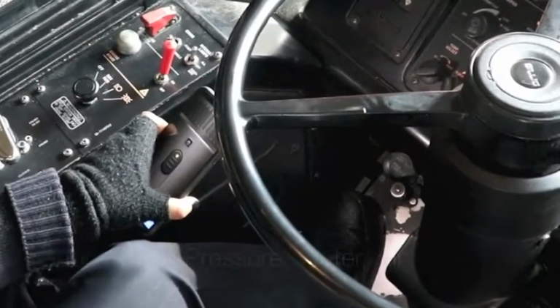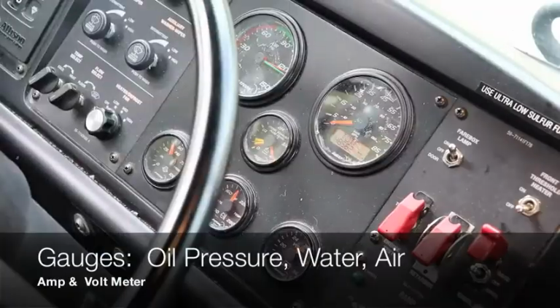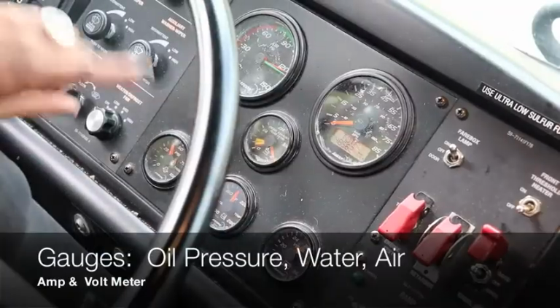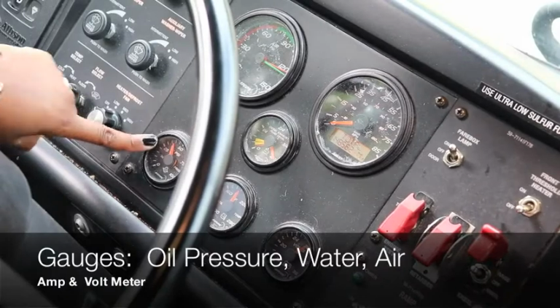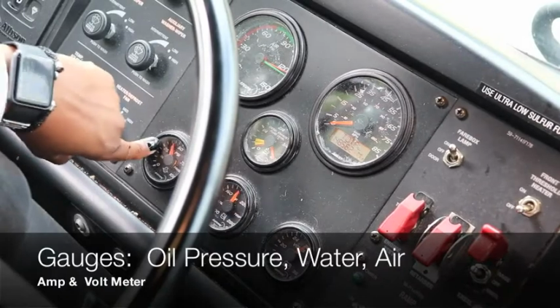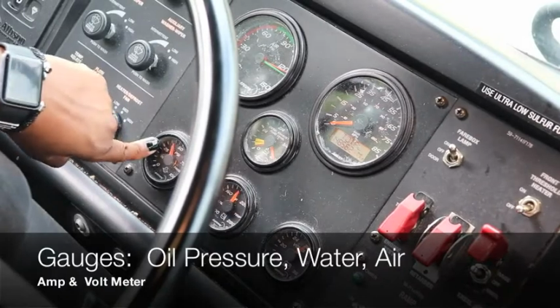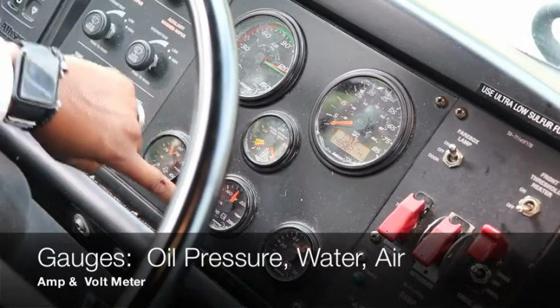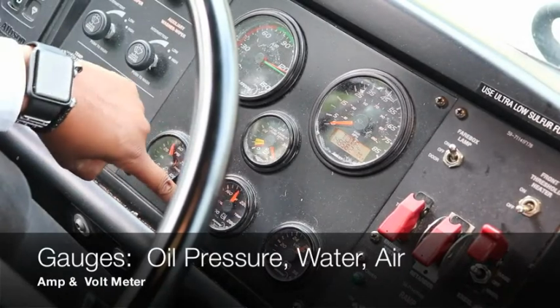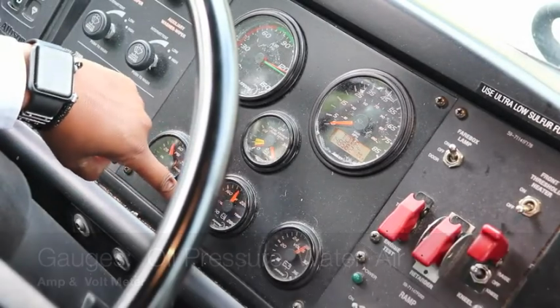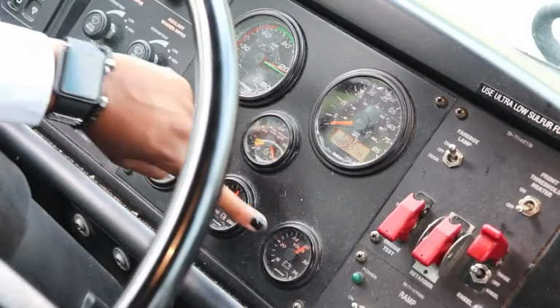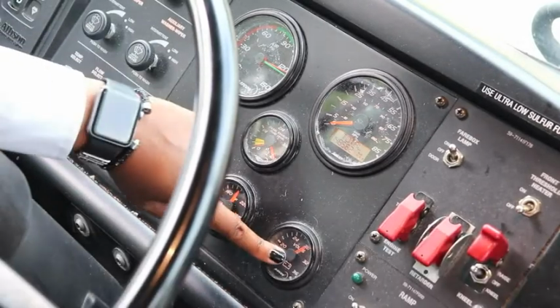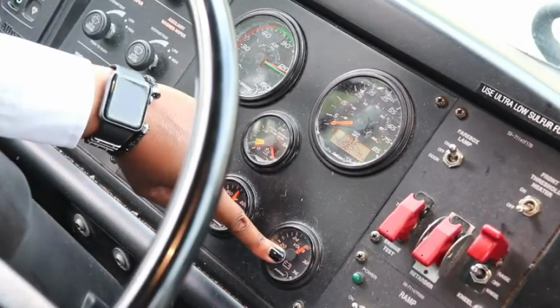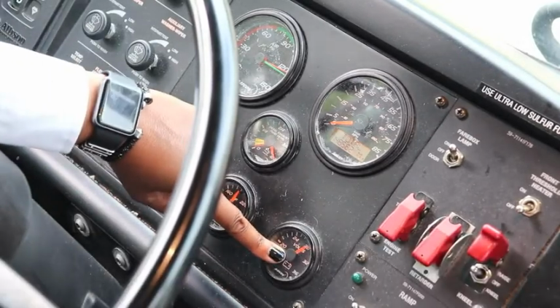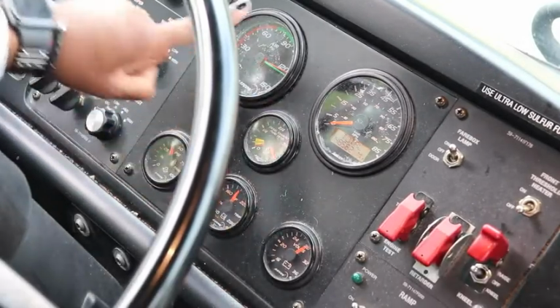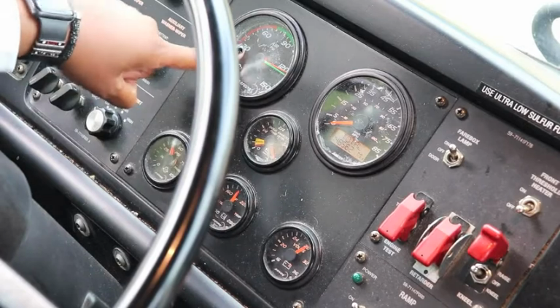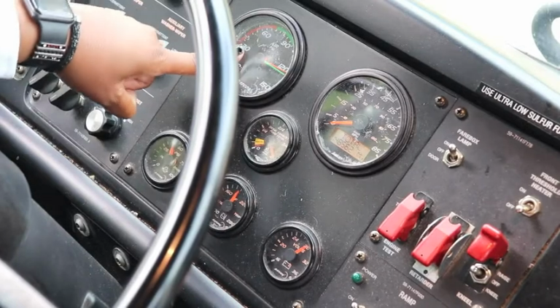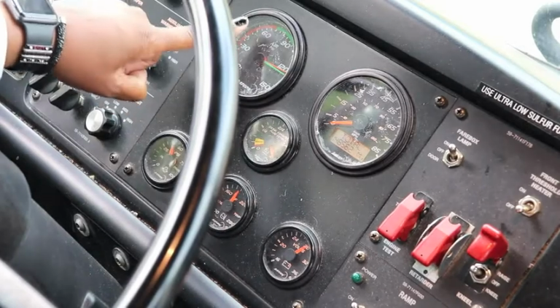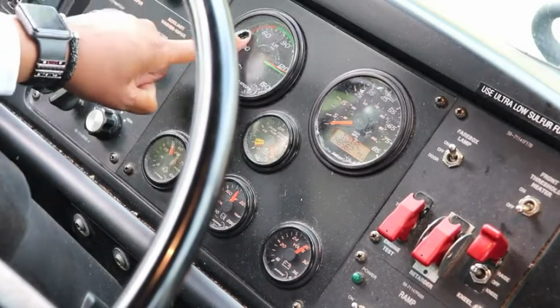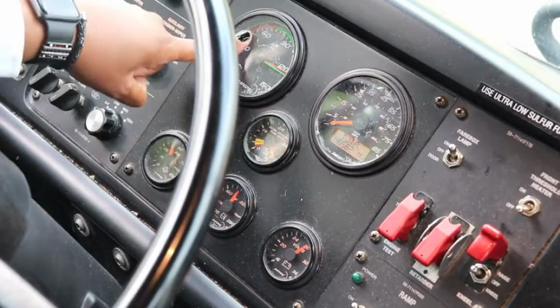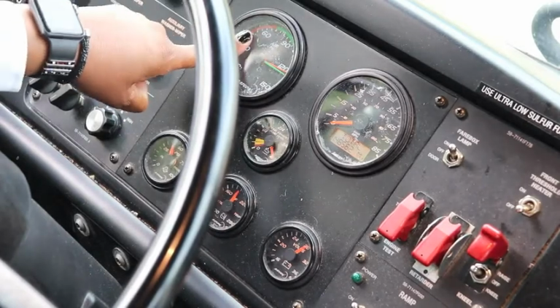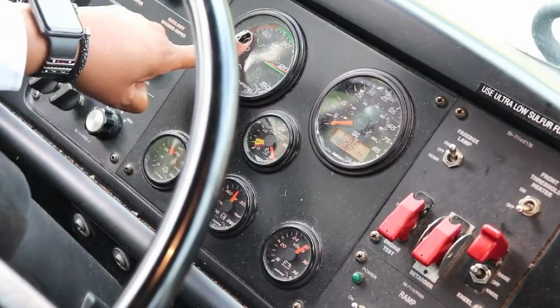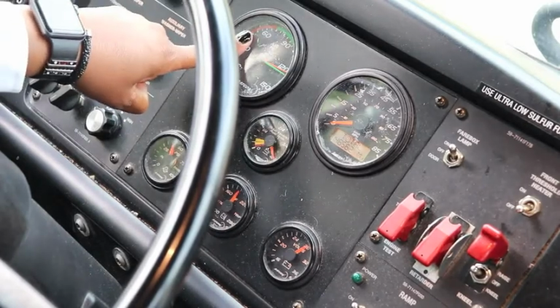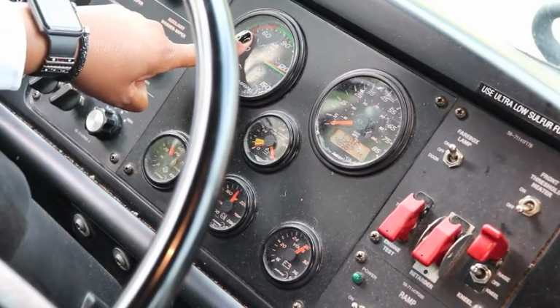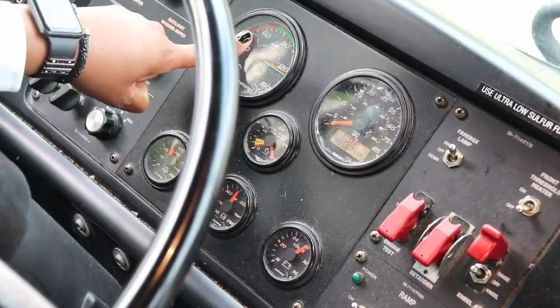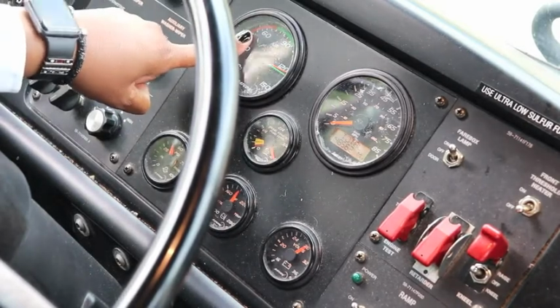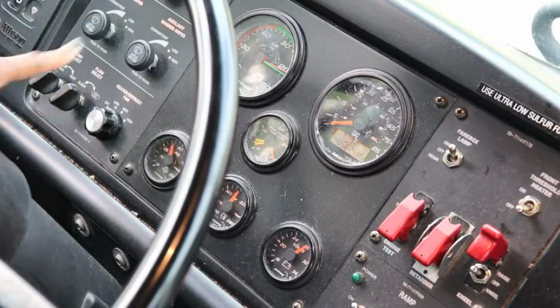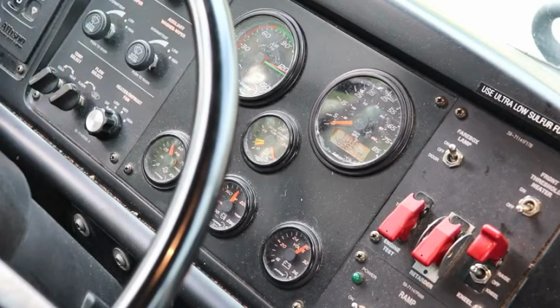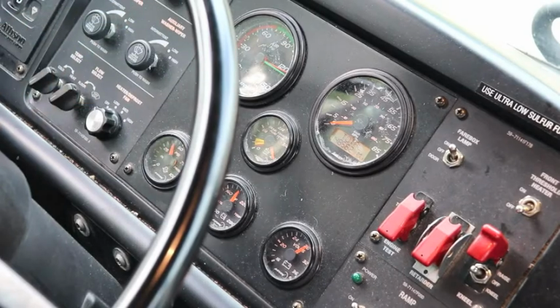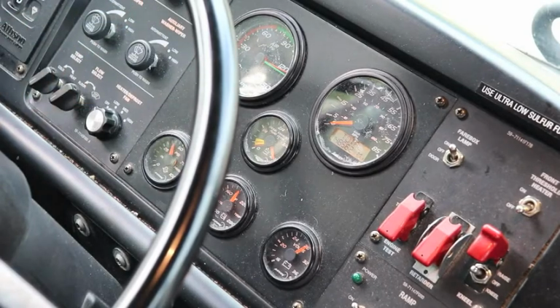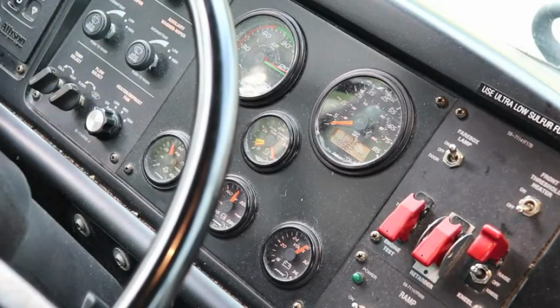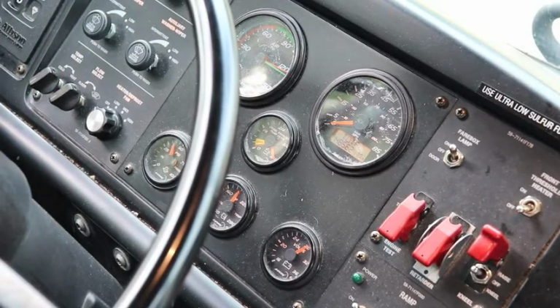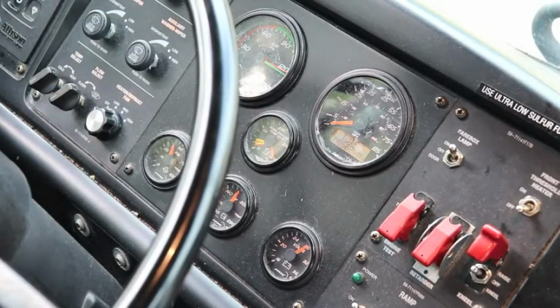First we're going to do the oil pressure gauge, the water gauge, the amp and volt meter, and the air. Between 120 and 140 the governor will blow. When the engine warms, they'll all rise to the normal operating range.